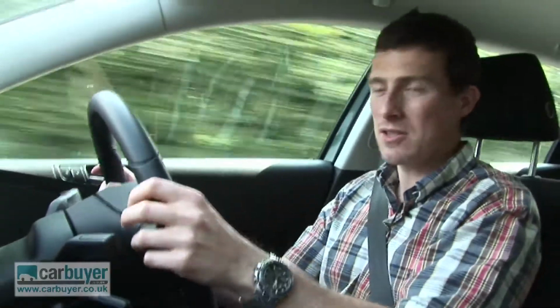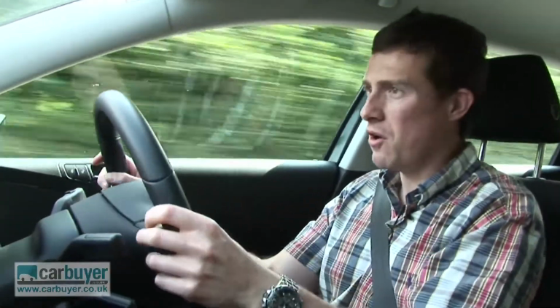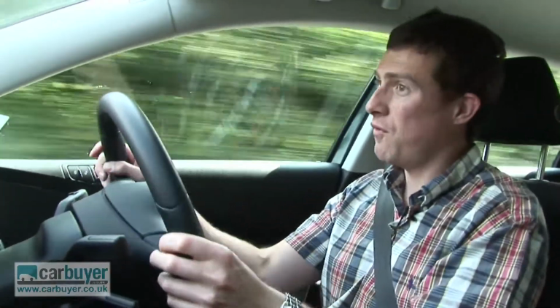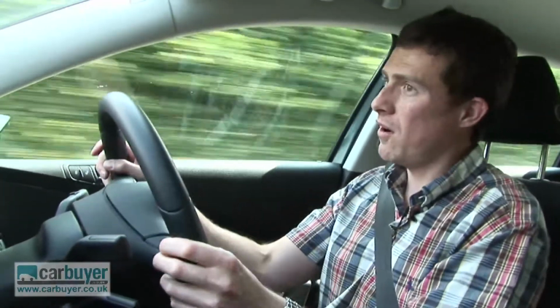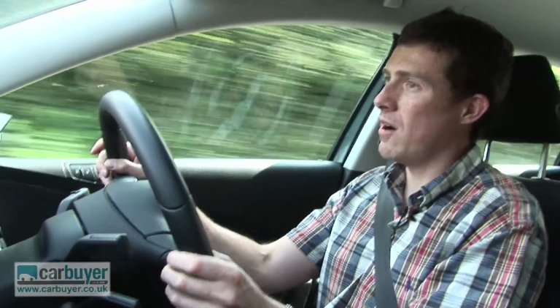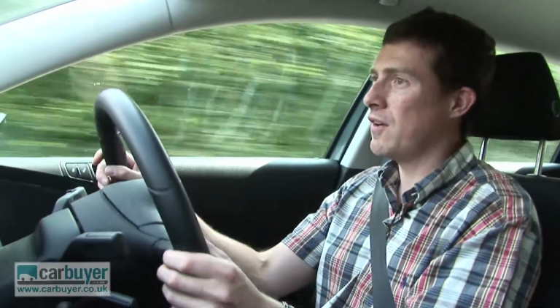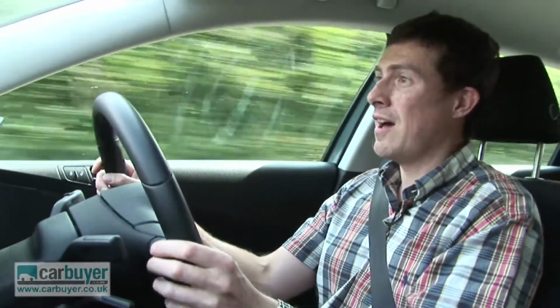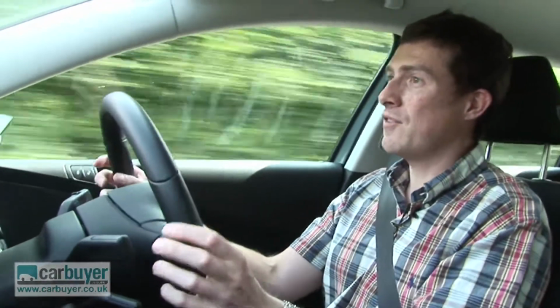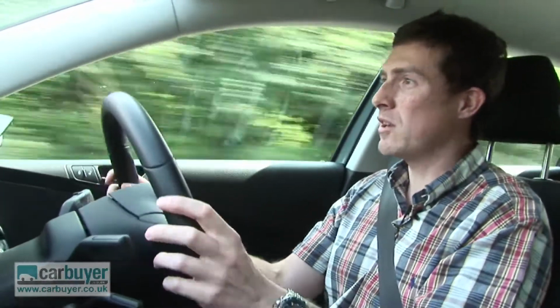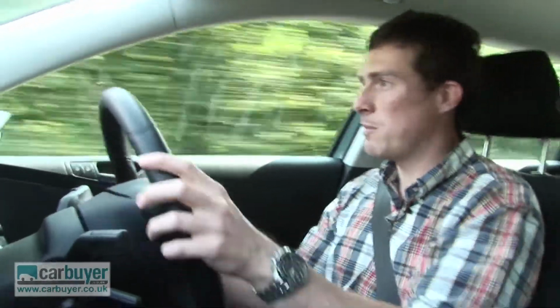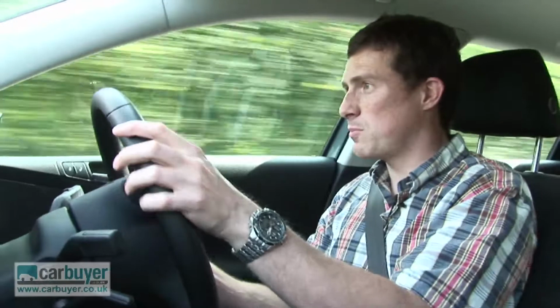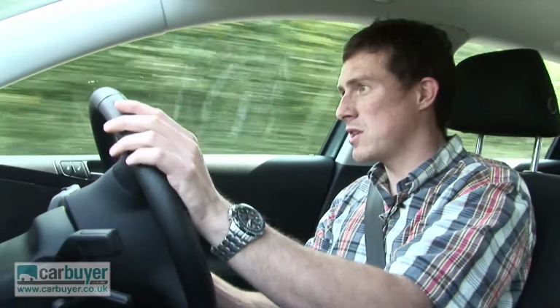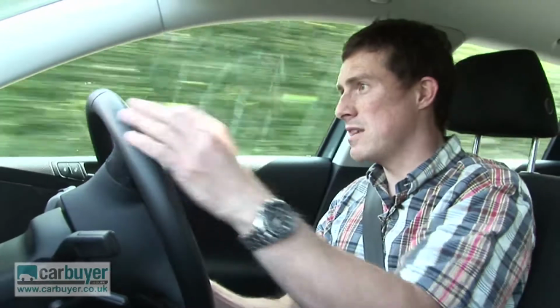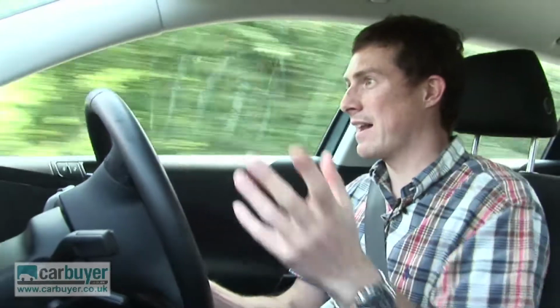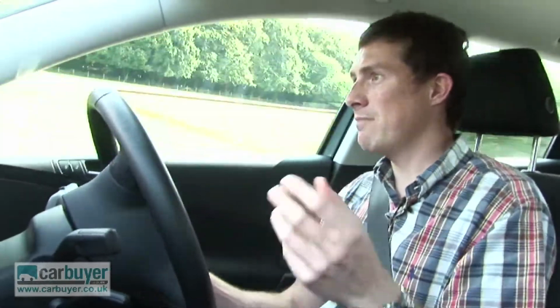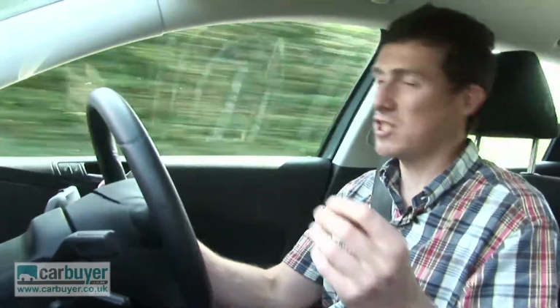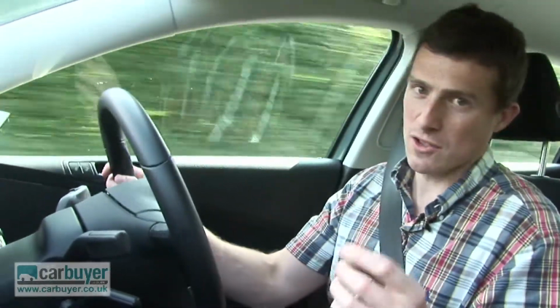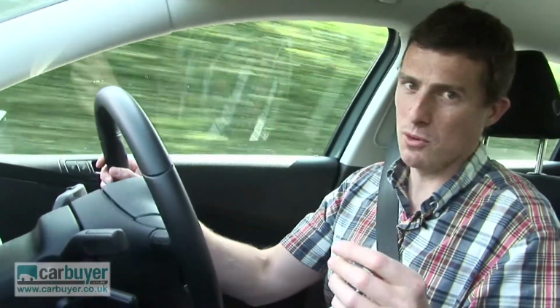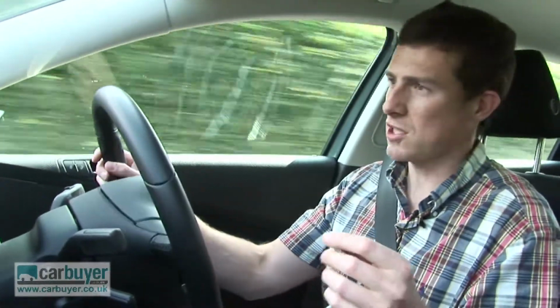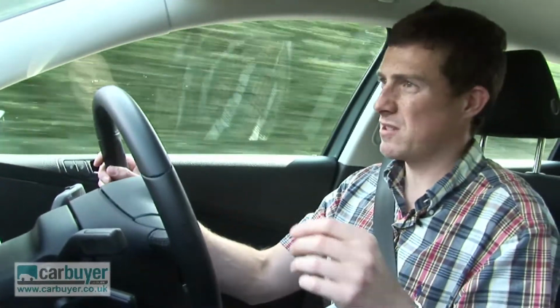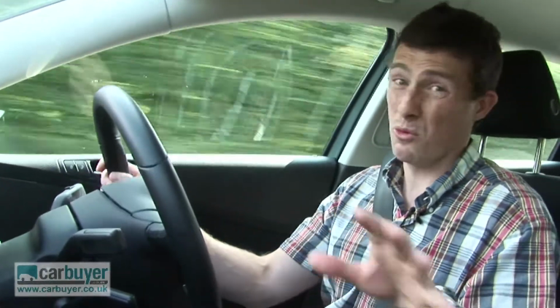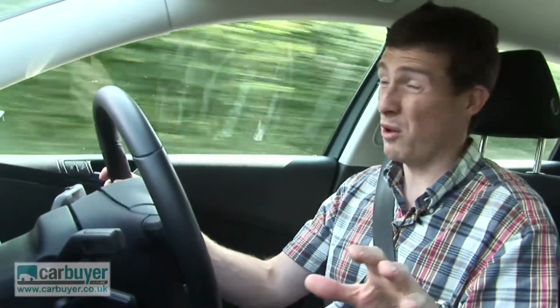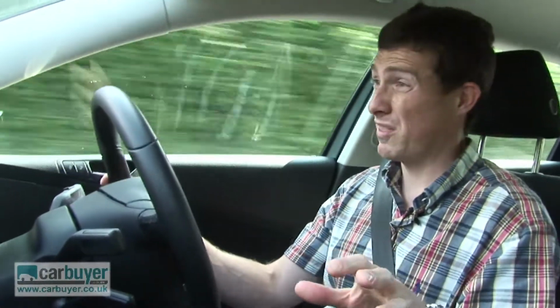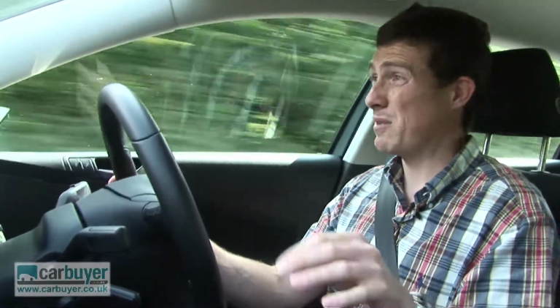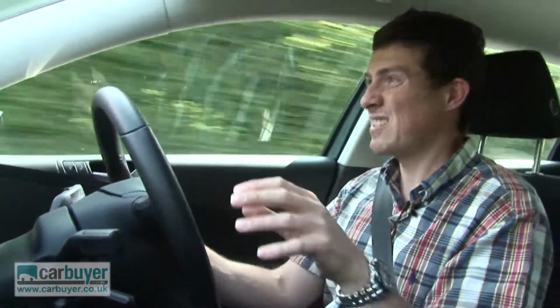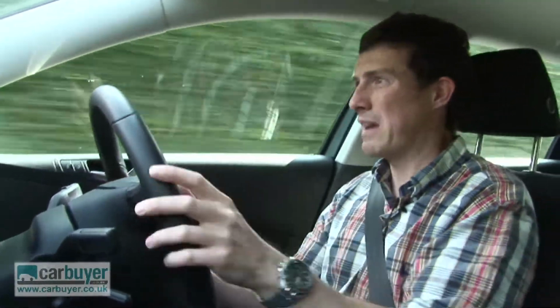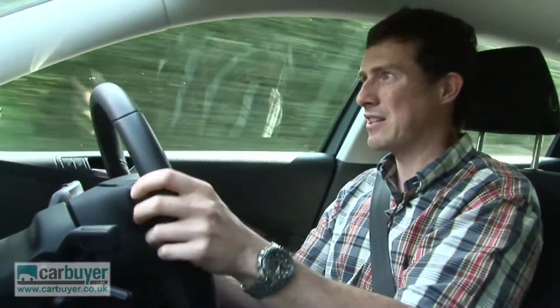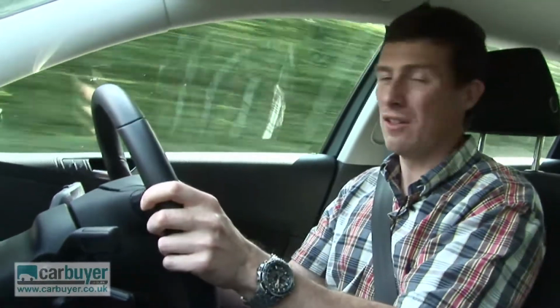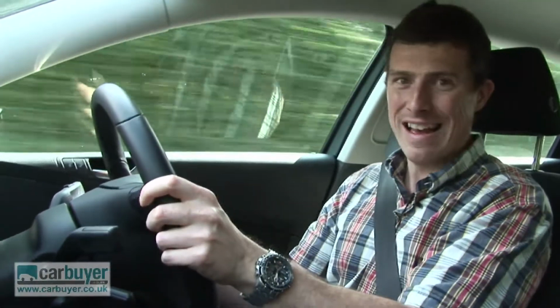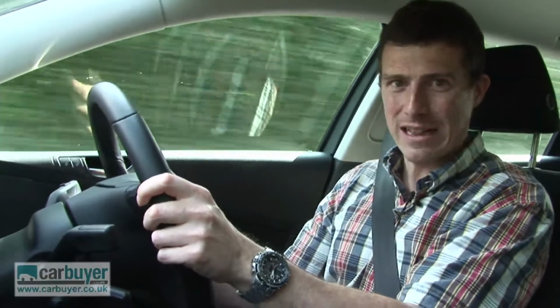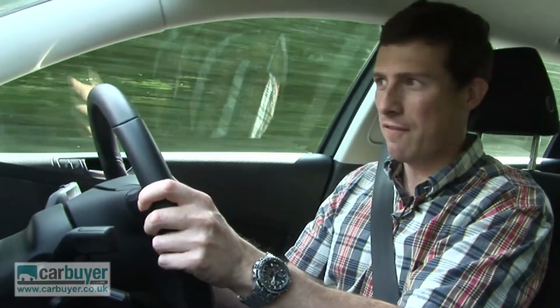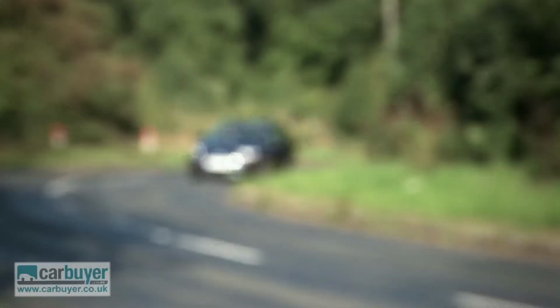If you do want it to be a bit sporty, you can get stiffer sport suspension, but I wouldn't bother with that because it does make things feel a little bit firm.